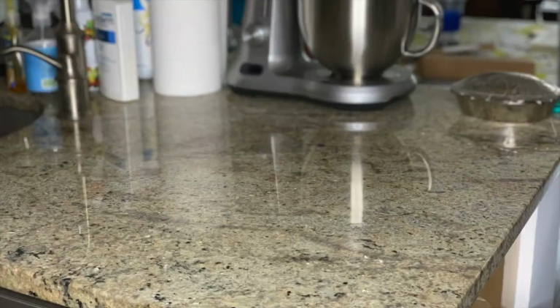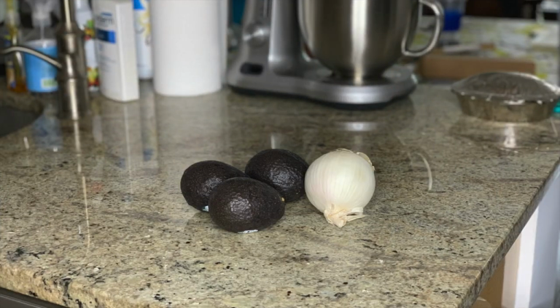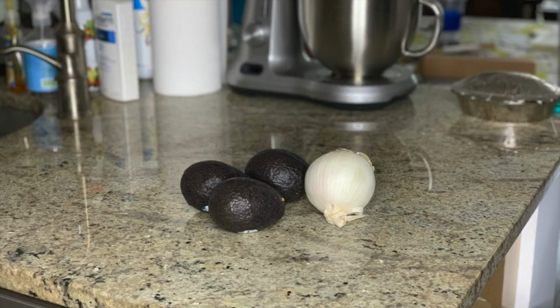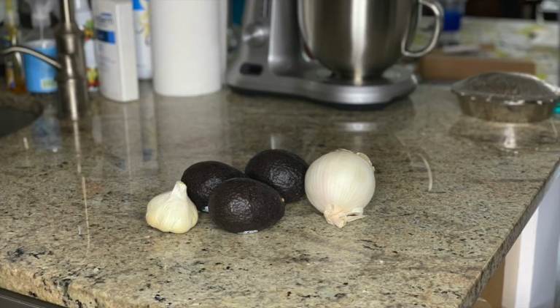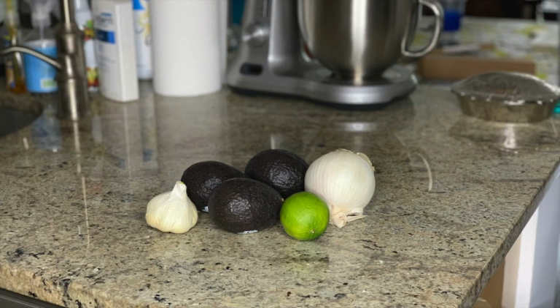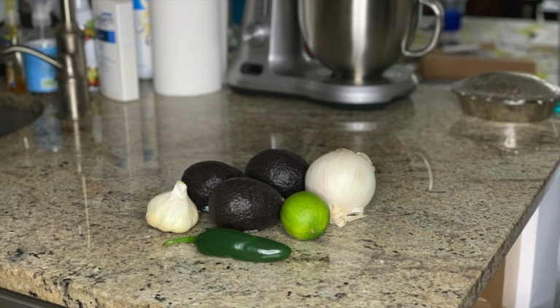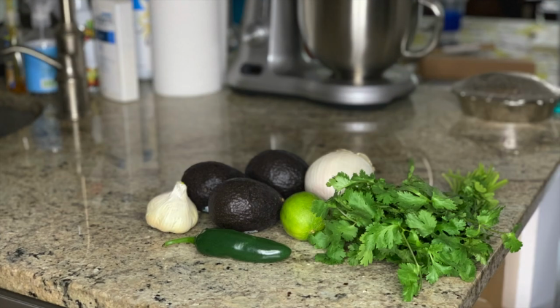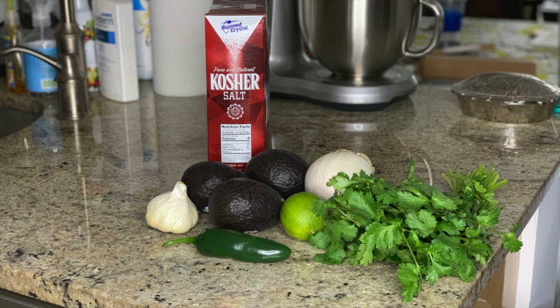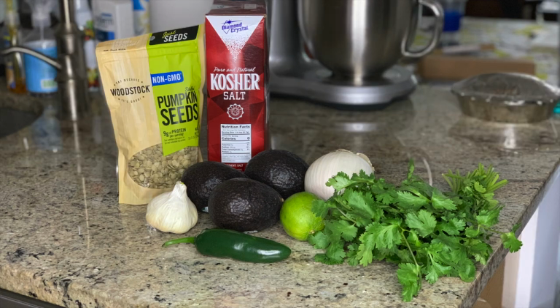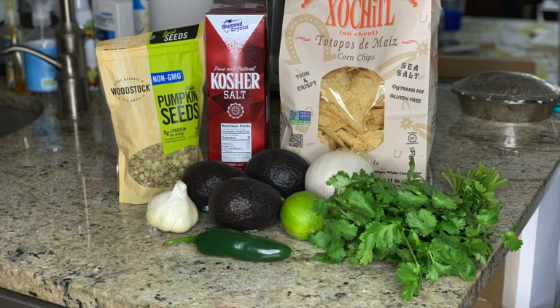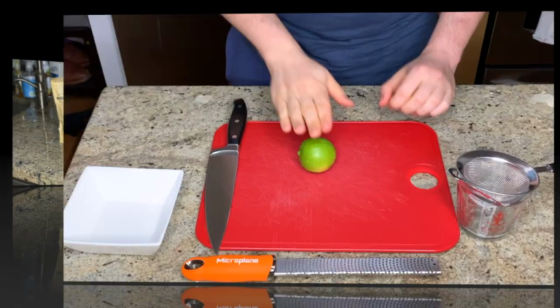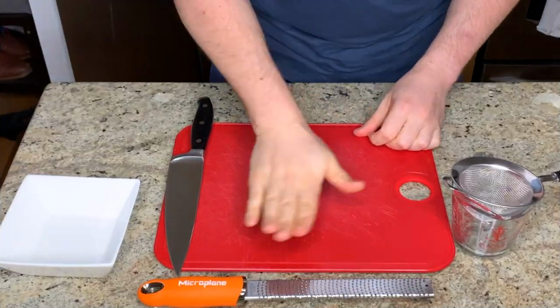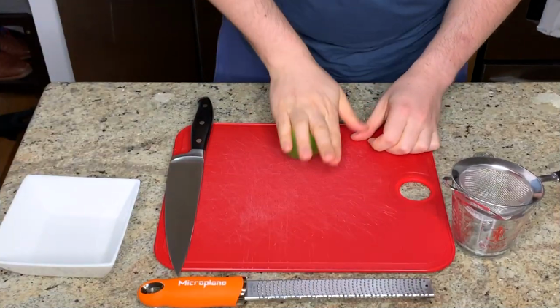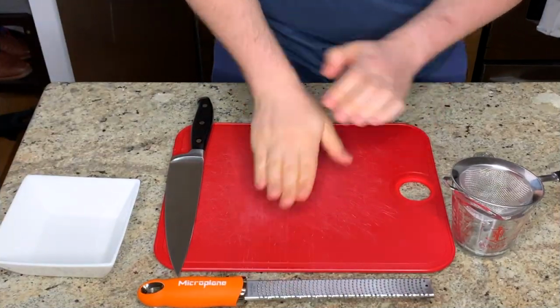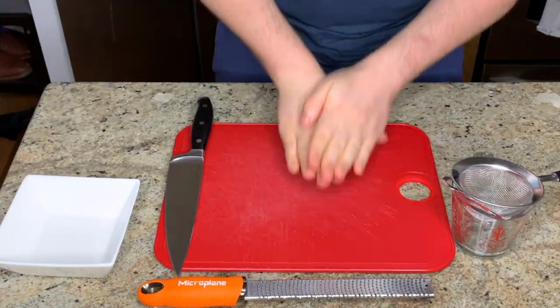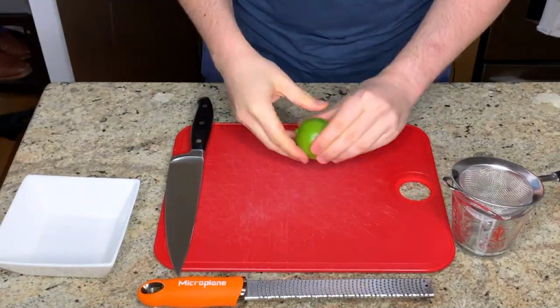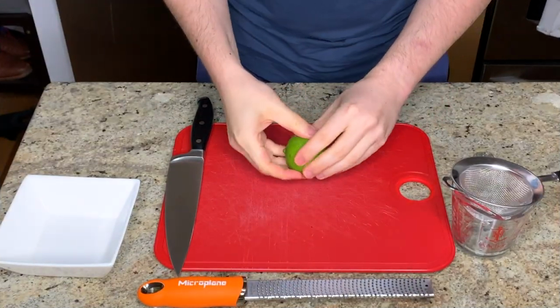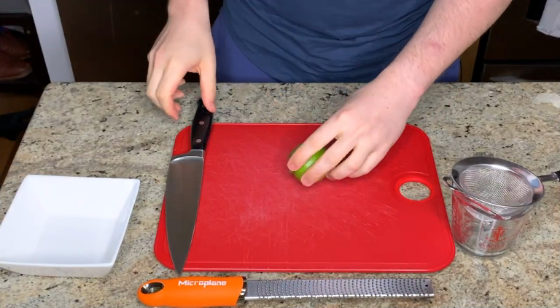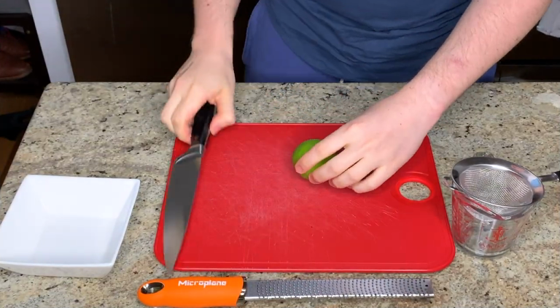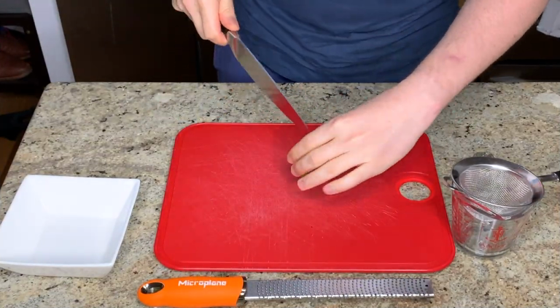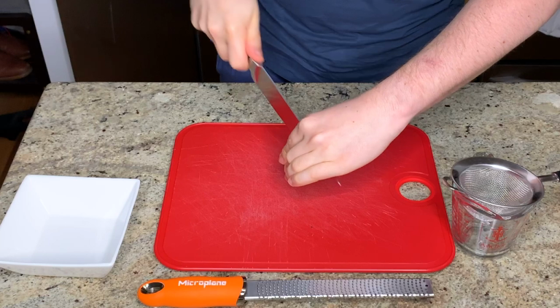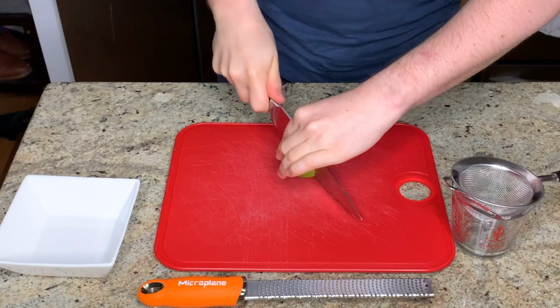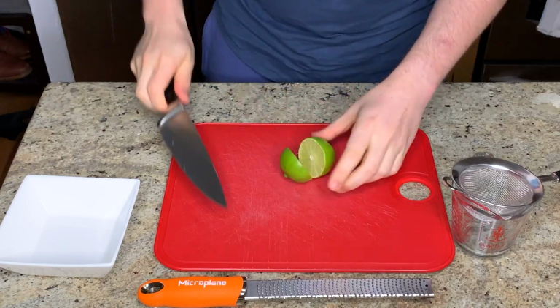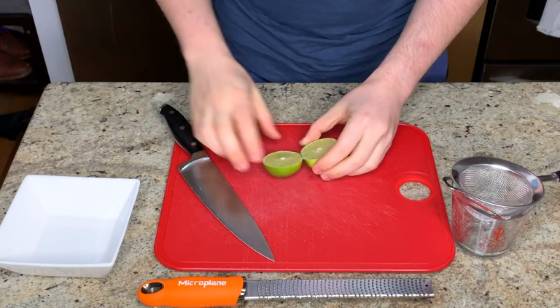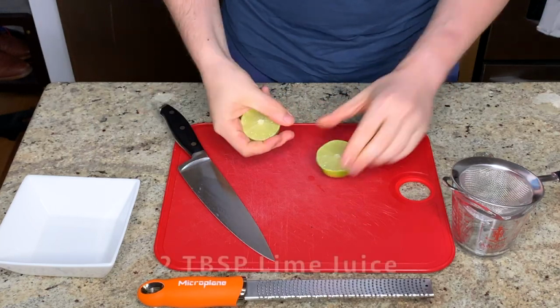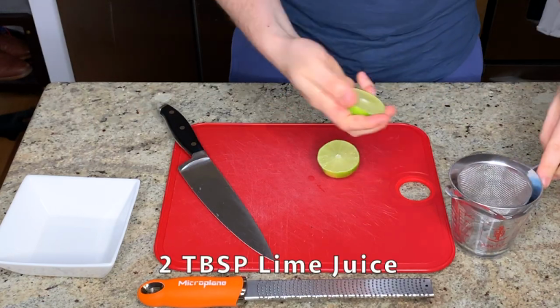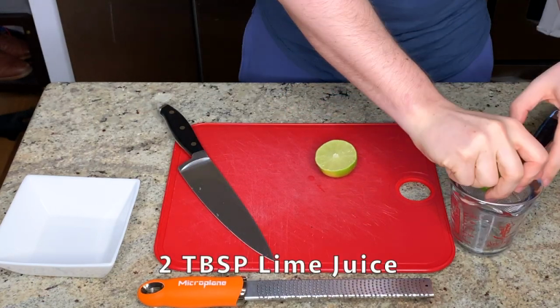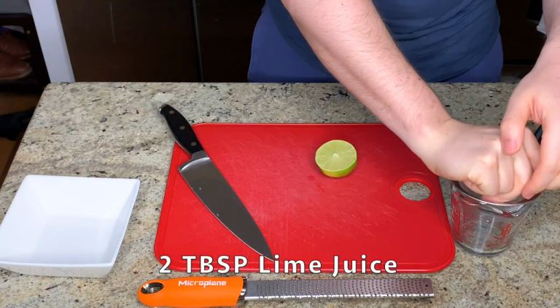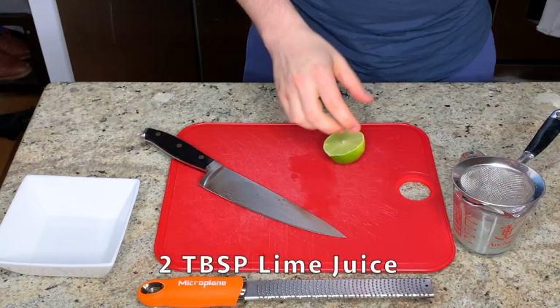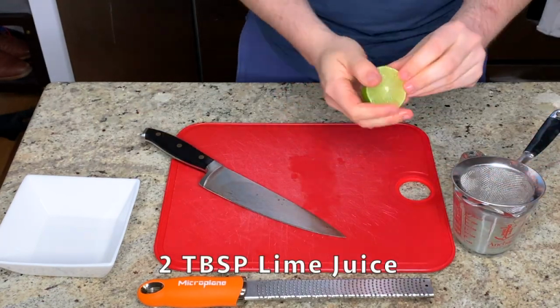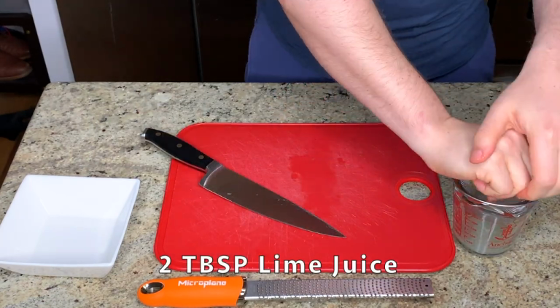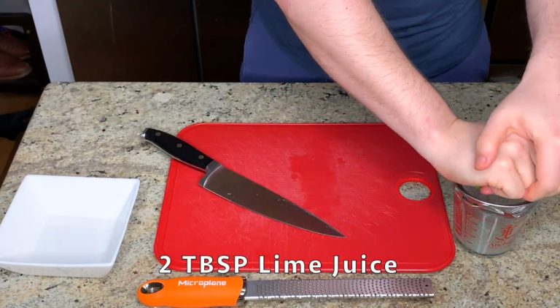All the ingredient quantities are in the description box below. I'm going to start by just preparing all of my ingredients. First I'm just rolling the lime on the counter to get the juices kind of flowing and make it a little bit easier to squeeze by hand.